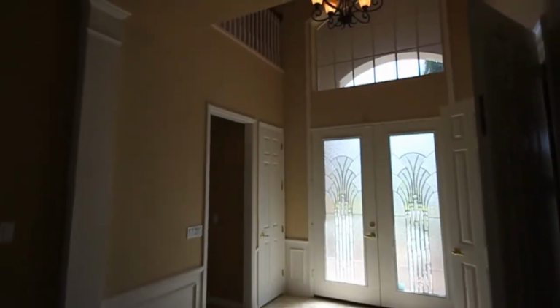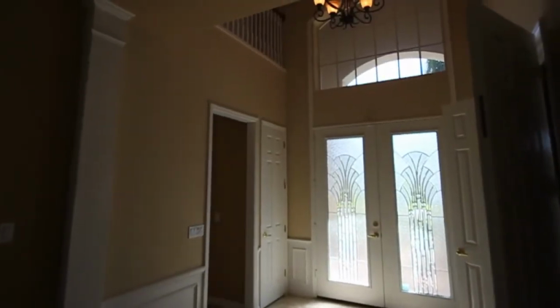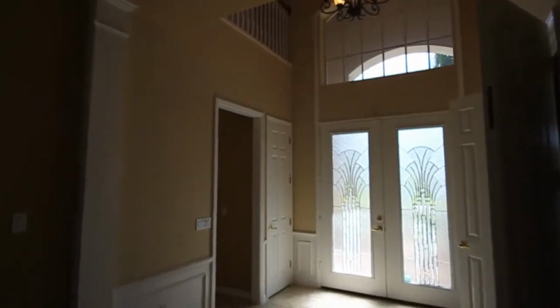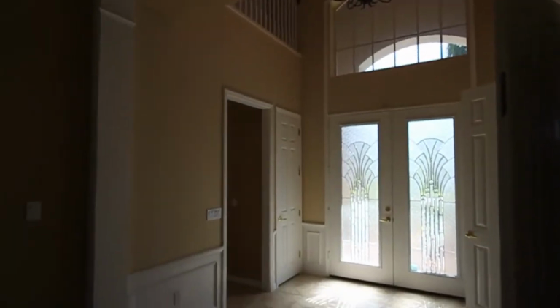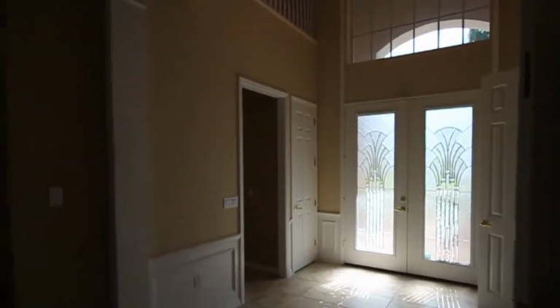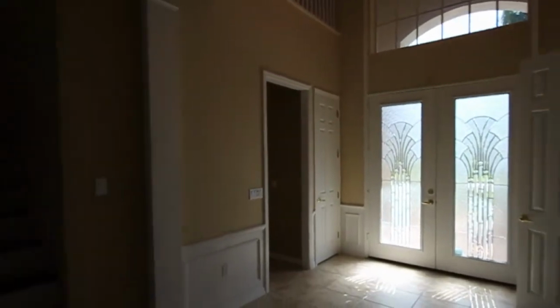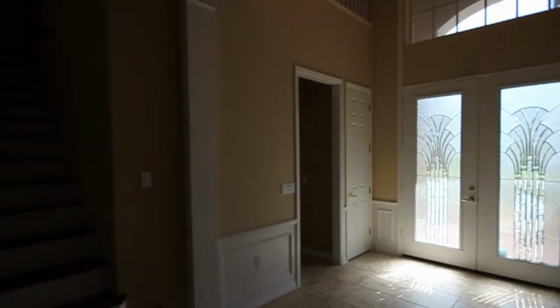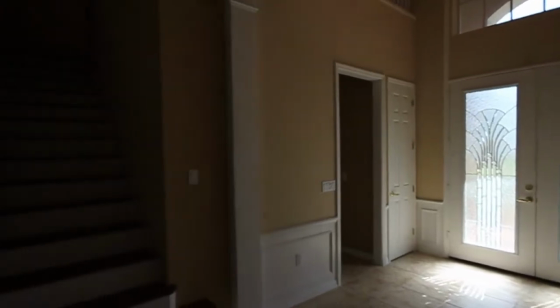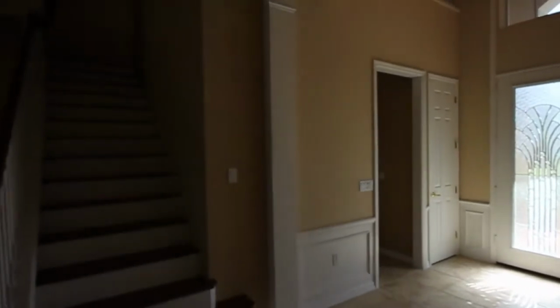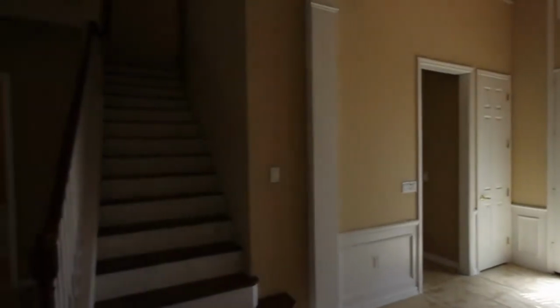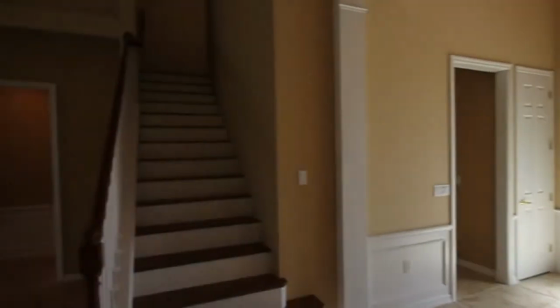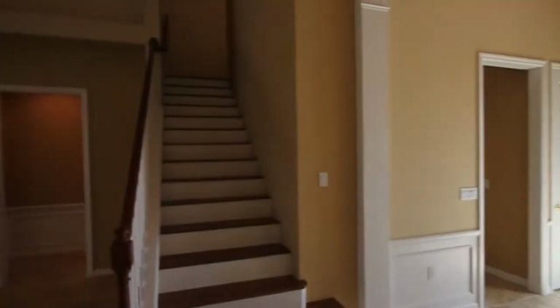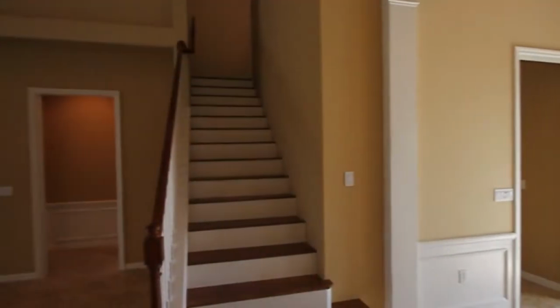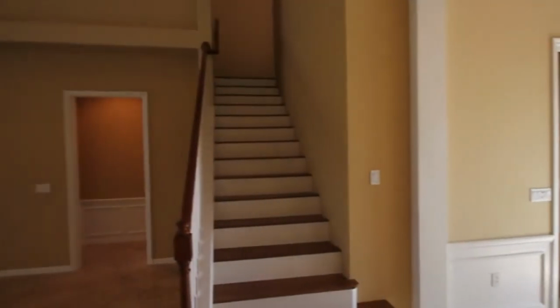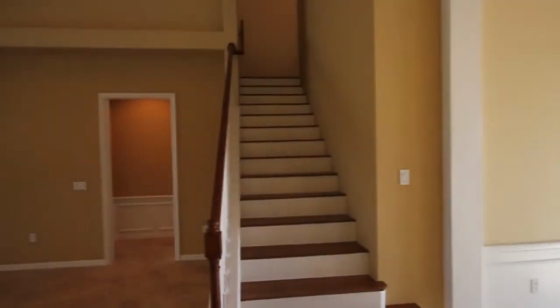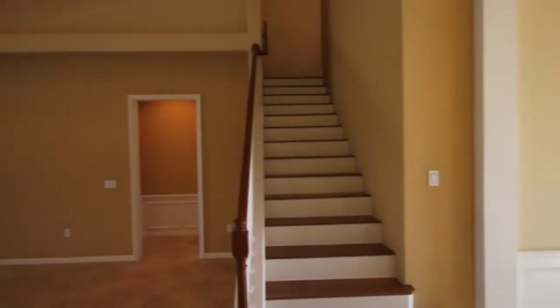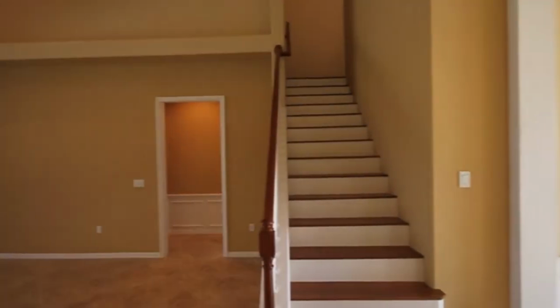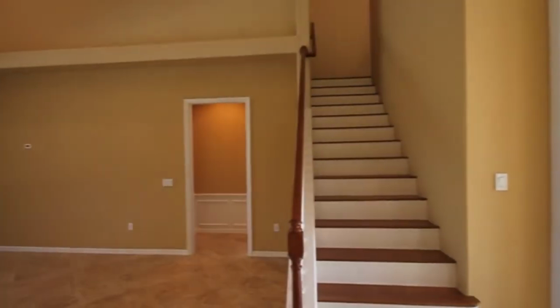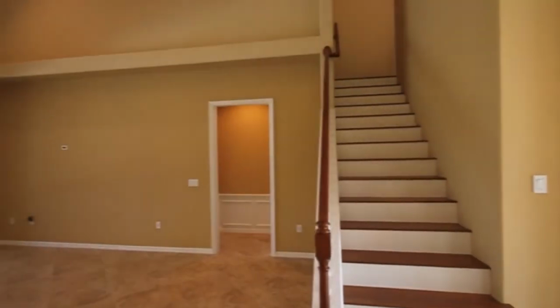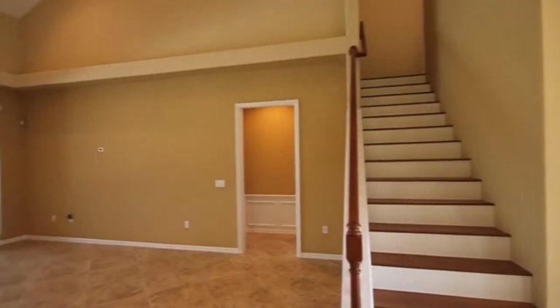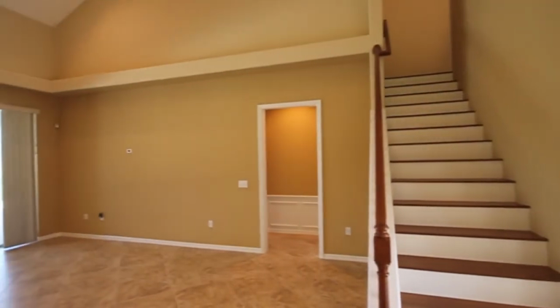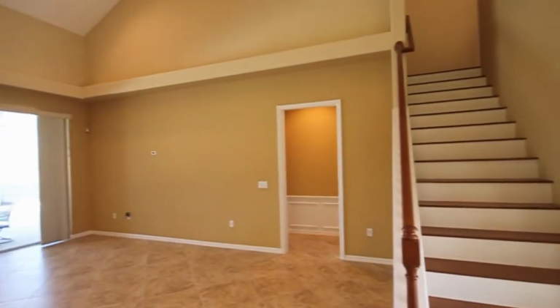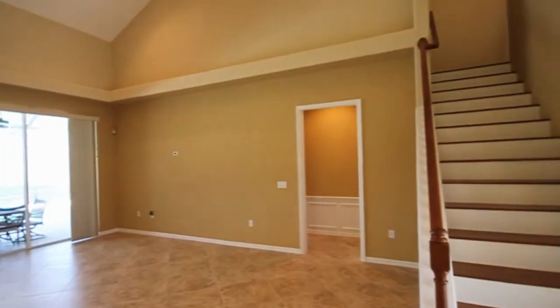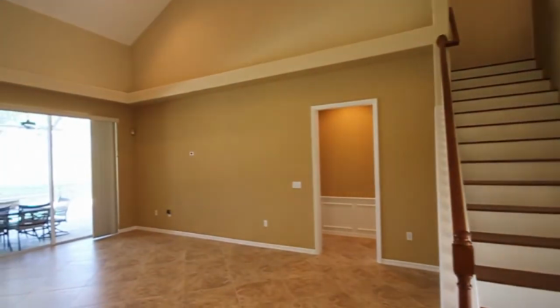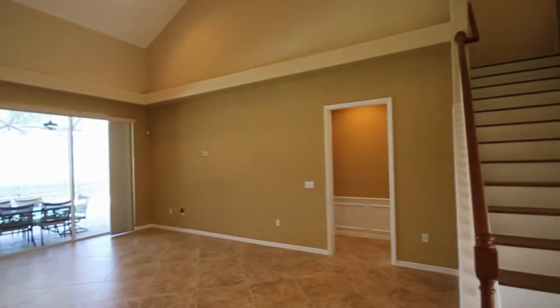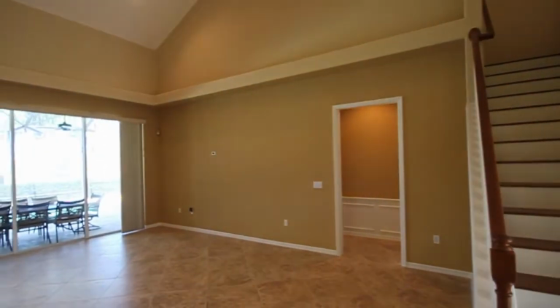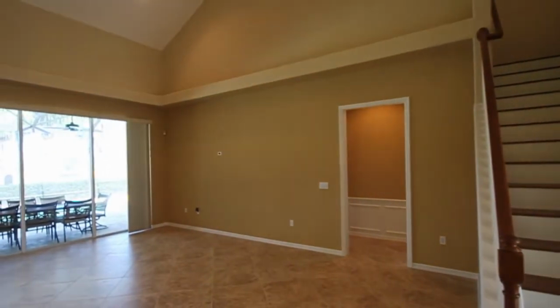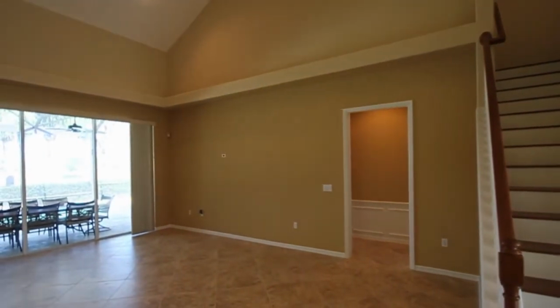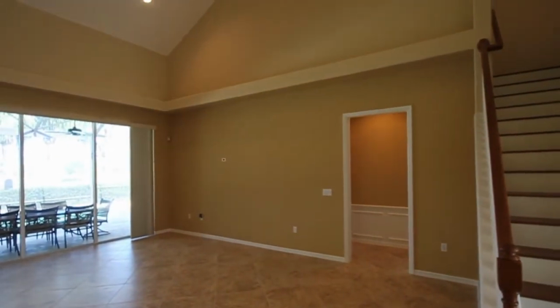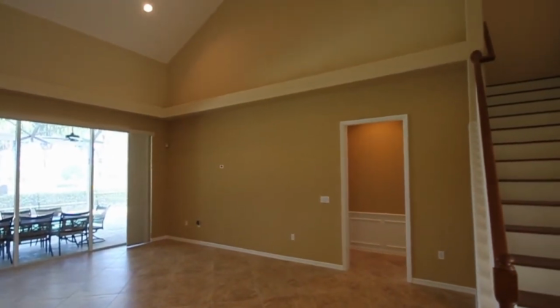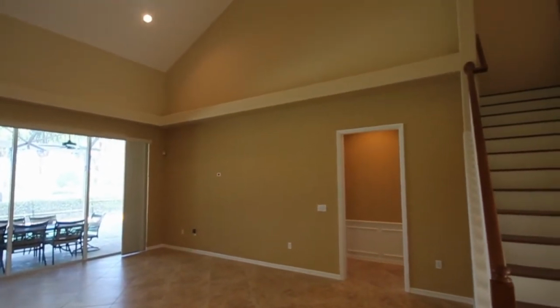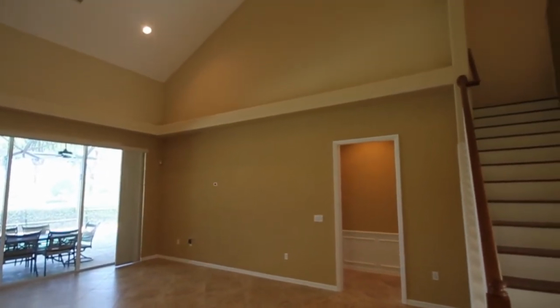Walking into this beautiful home in Colonial Country Club, note the 20-foot ceilings in the great room. This home has a very open floor plan, revealing the kitchen, entrance foyer, dining room, and upstairs sitting area — all viewable.